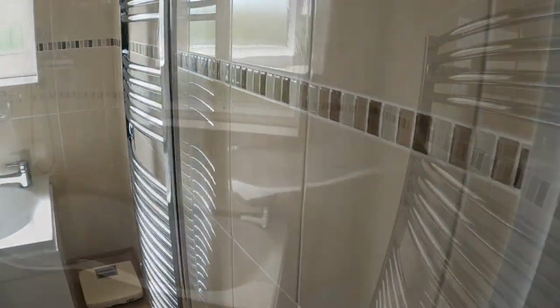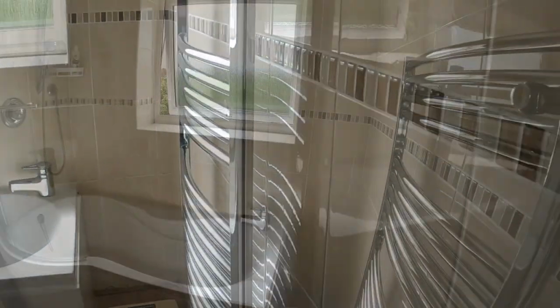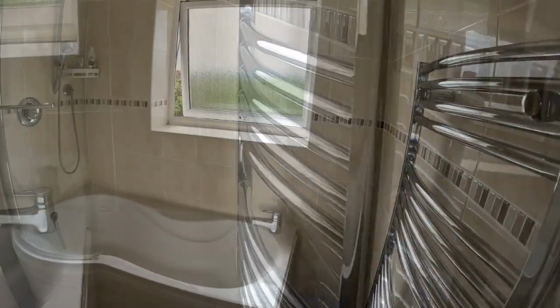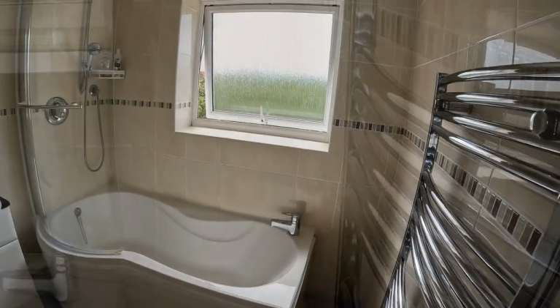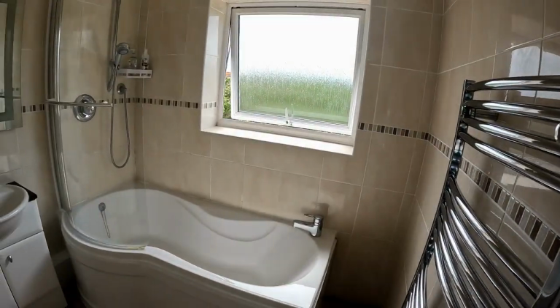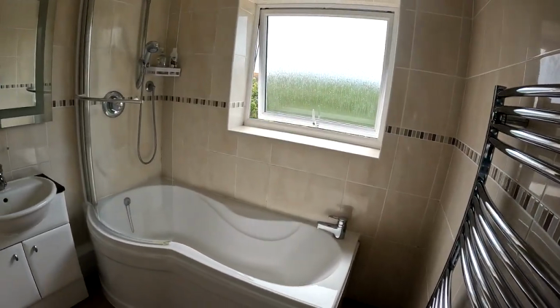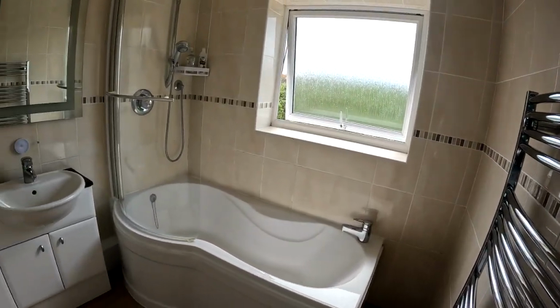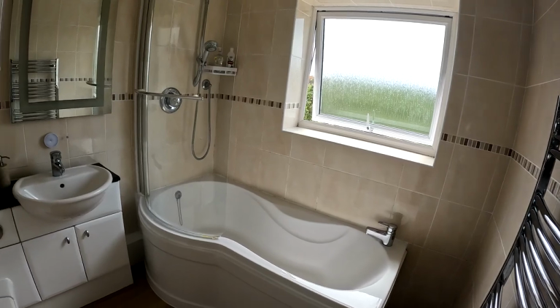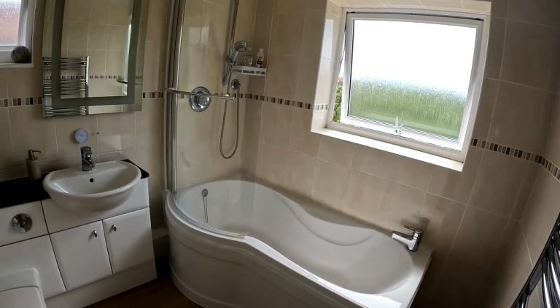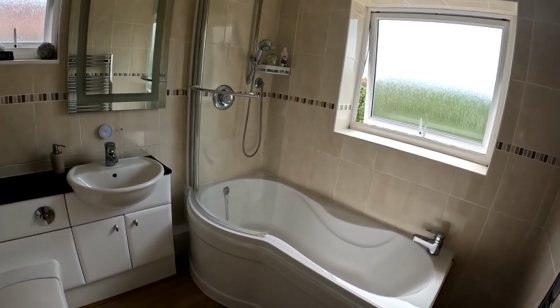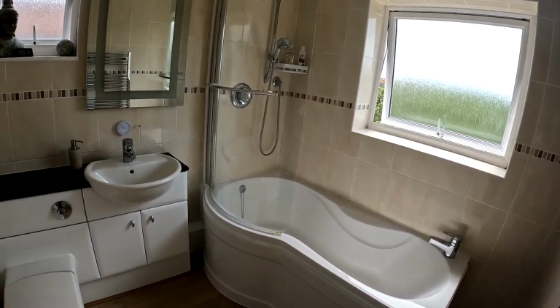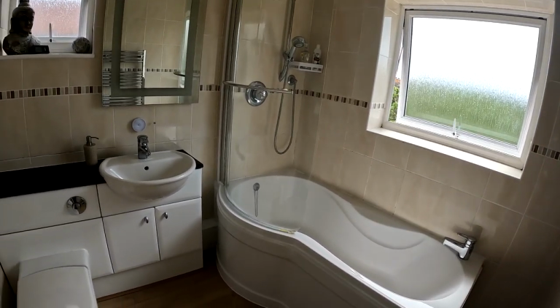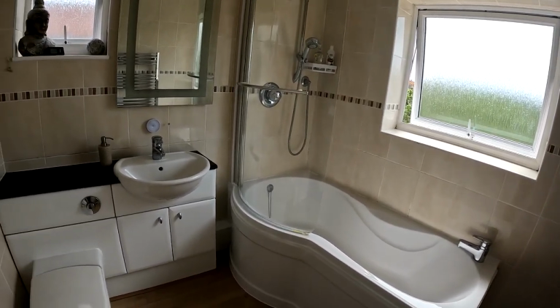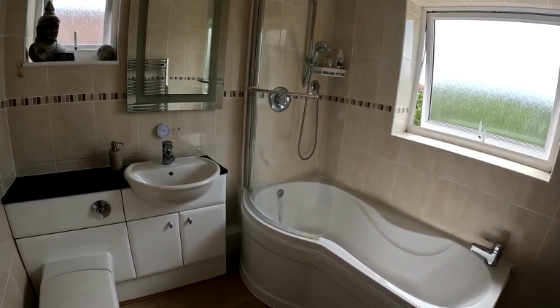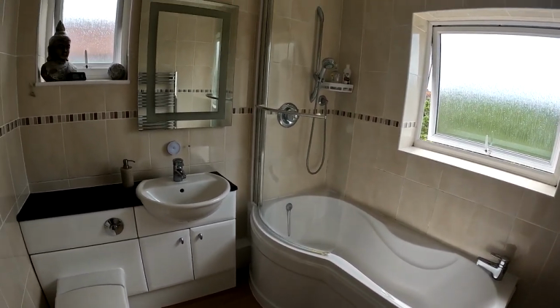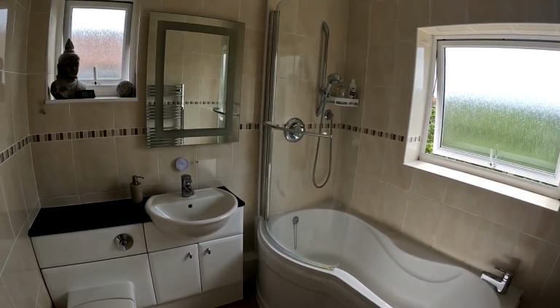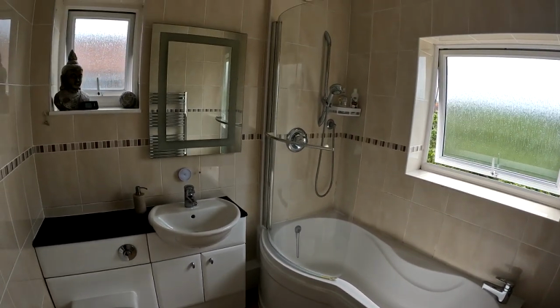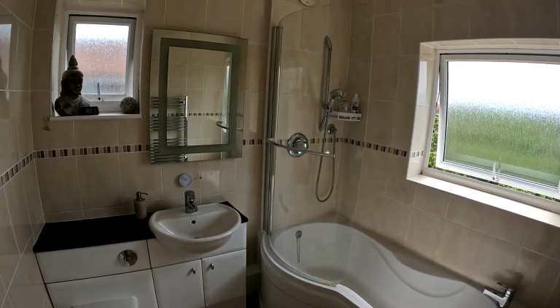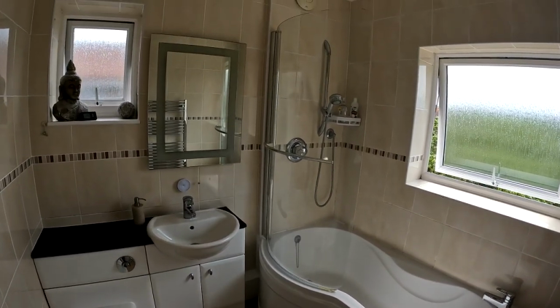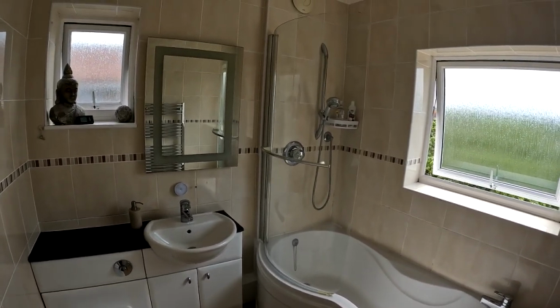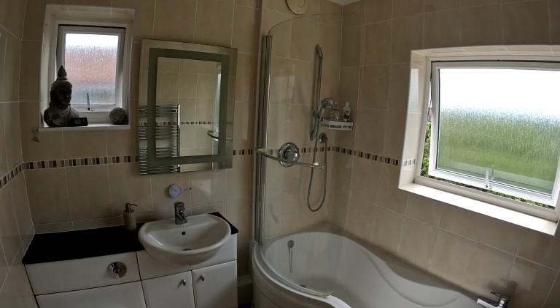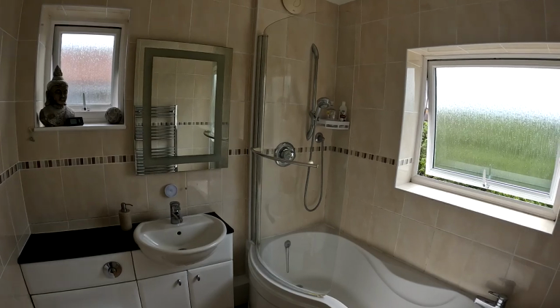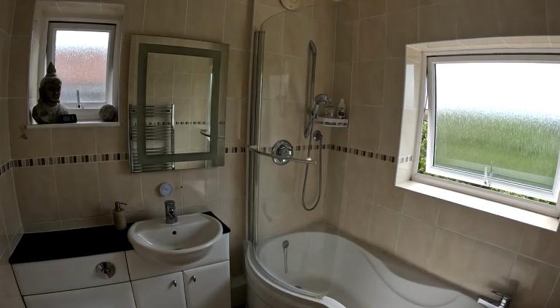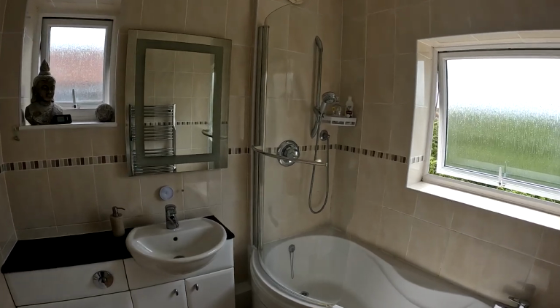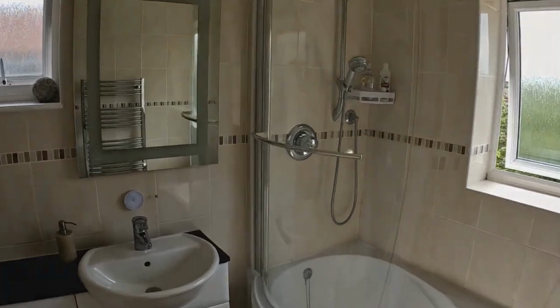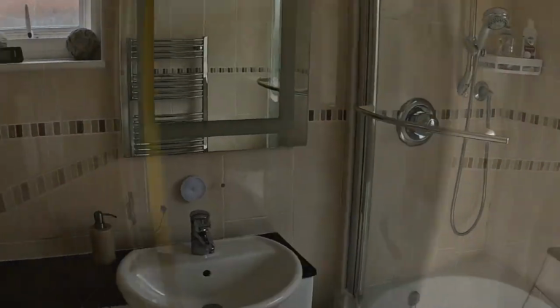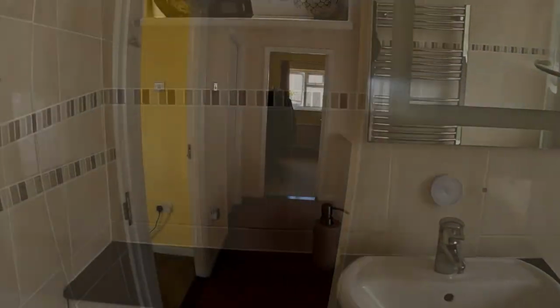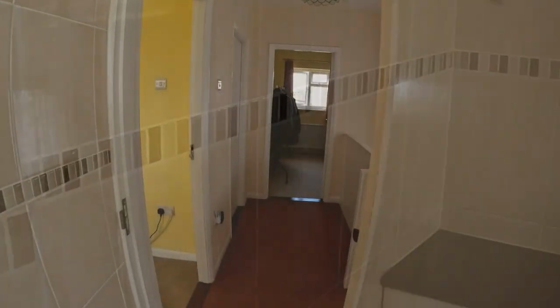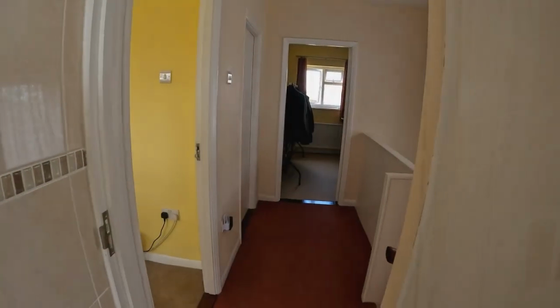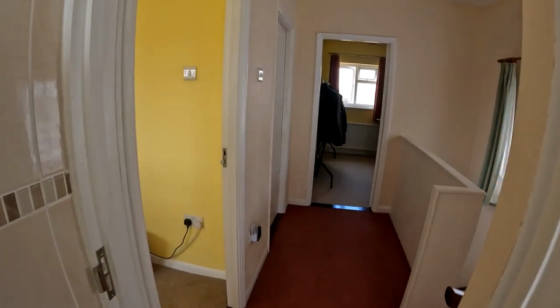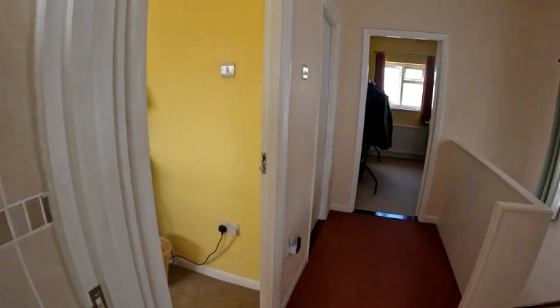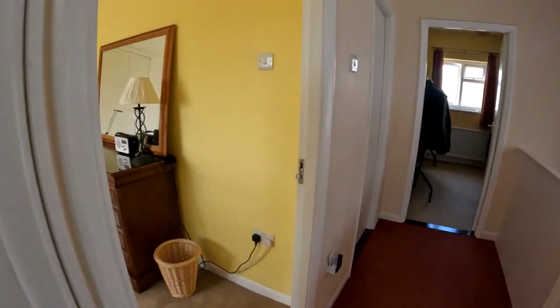So here we are upstairs and we're starting the tour up here by taking a look at this gorgeous modern family bathroom. Got that lovely big bath unit with the shower unit just above, and the loo and the sink.